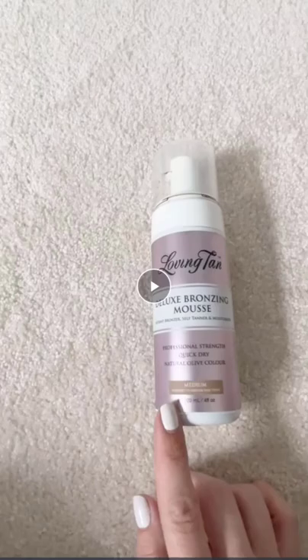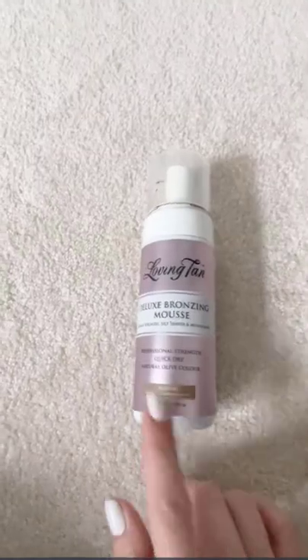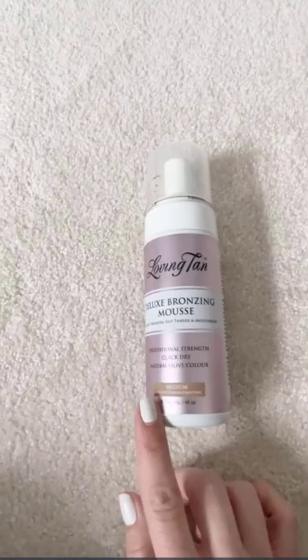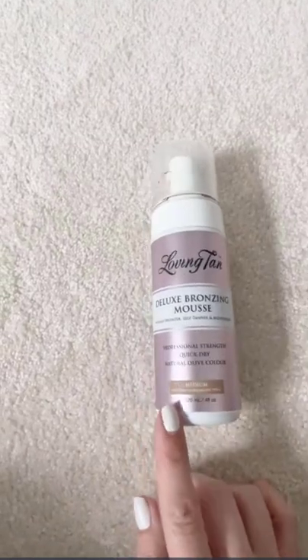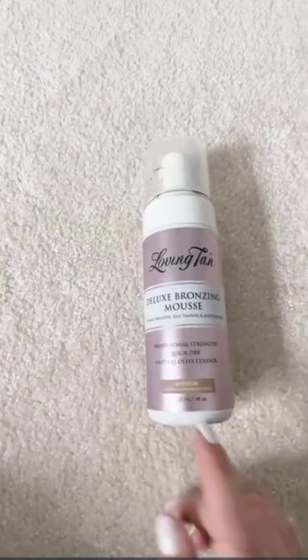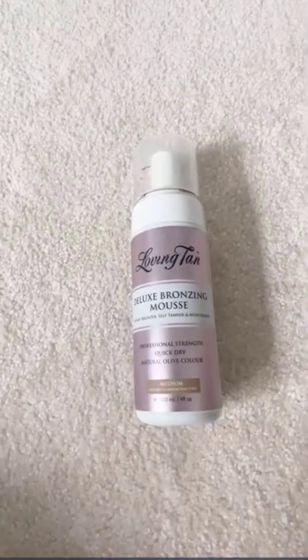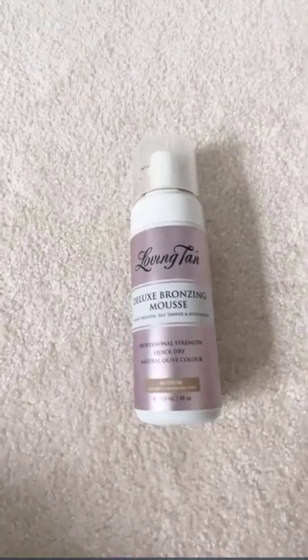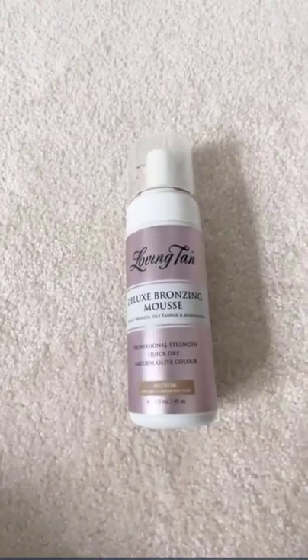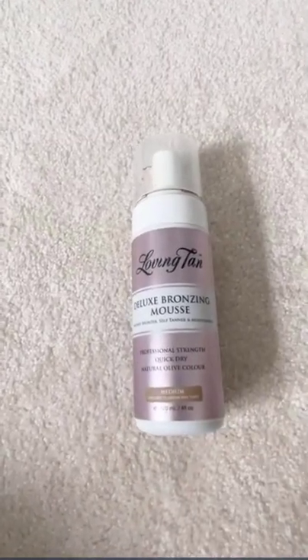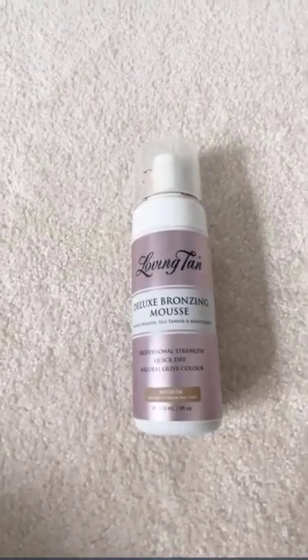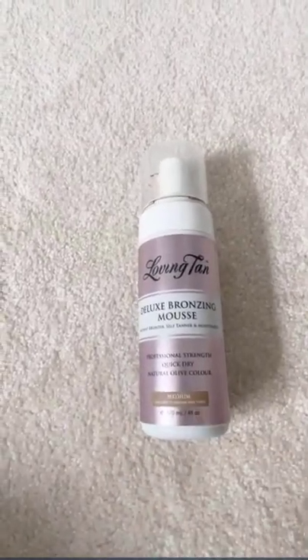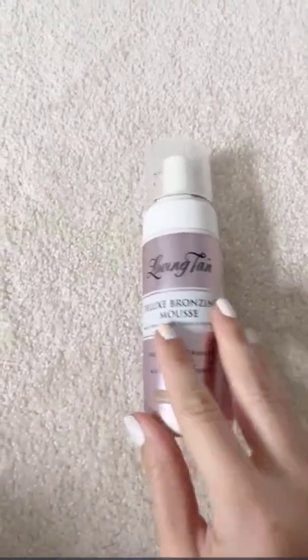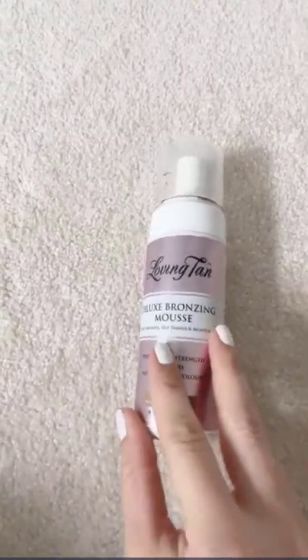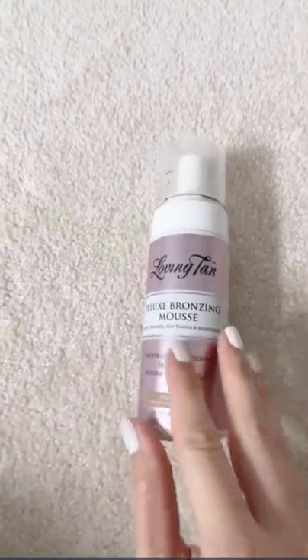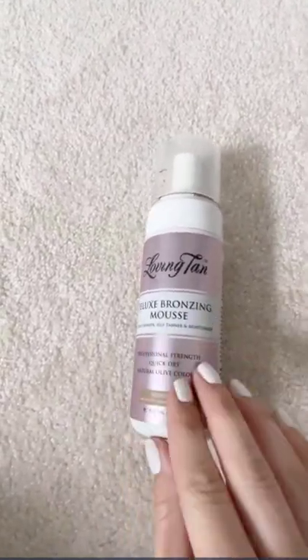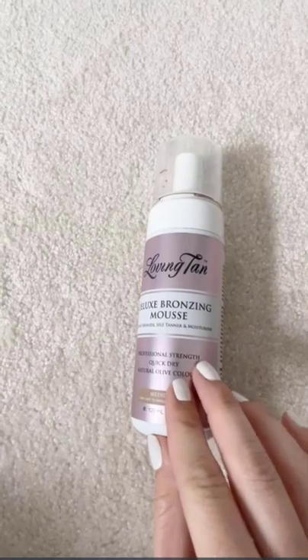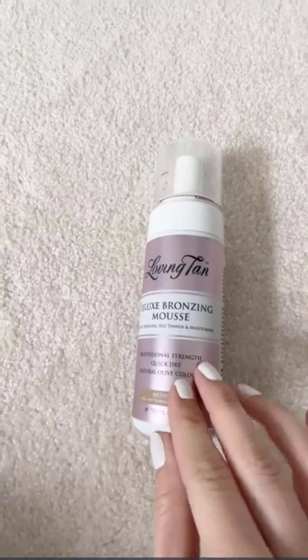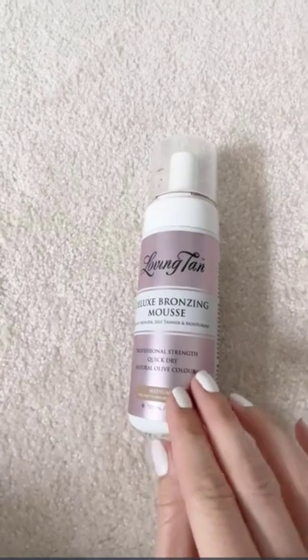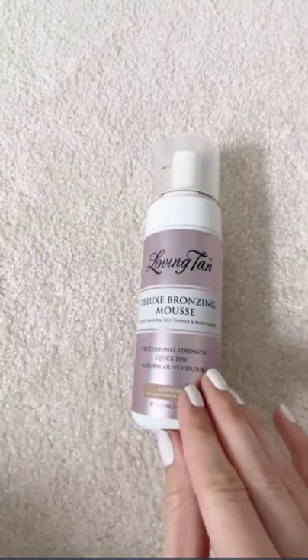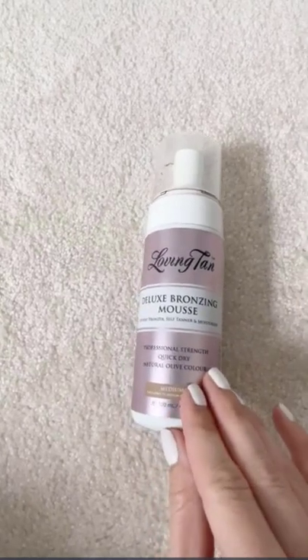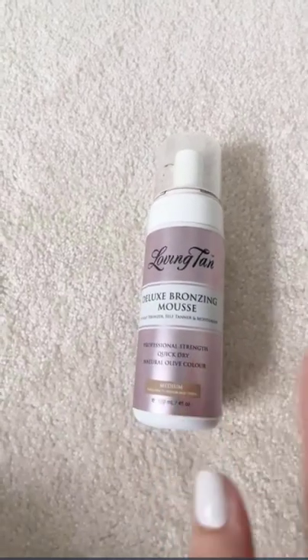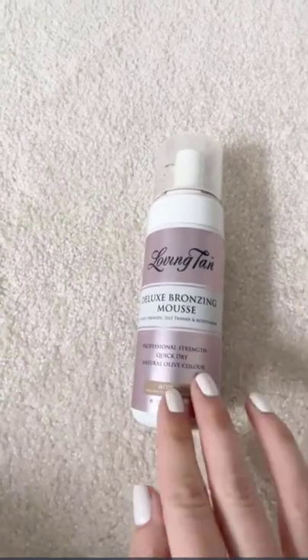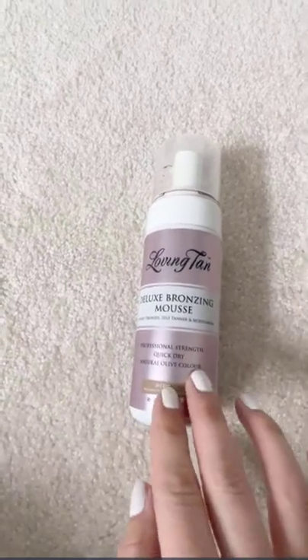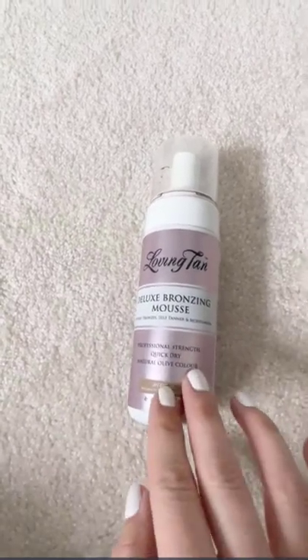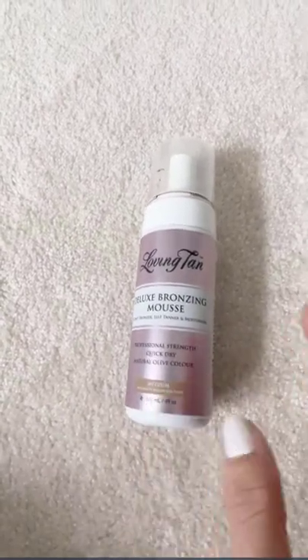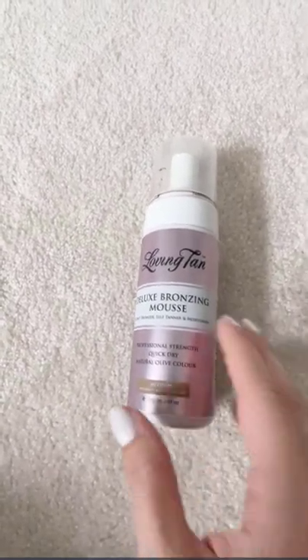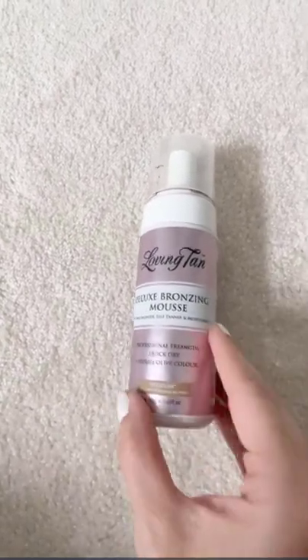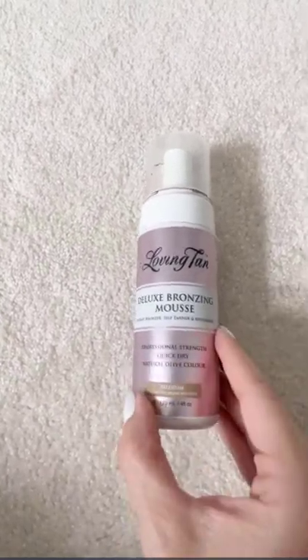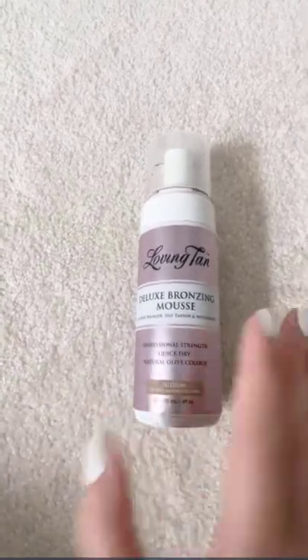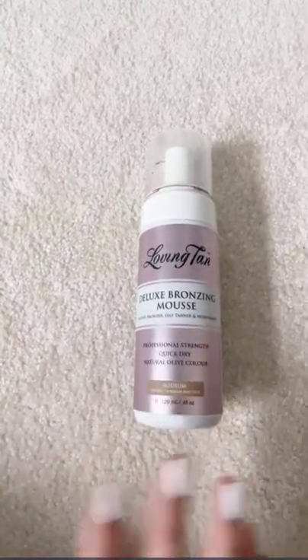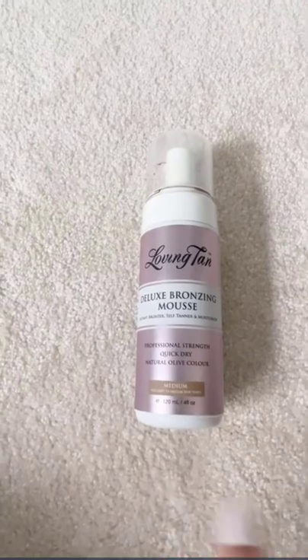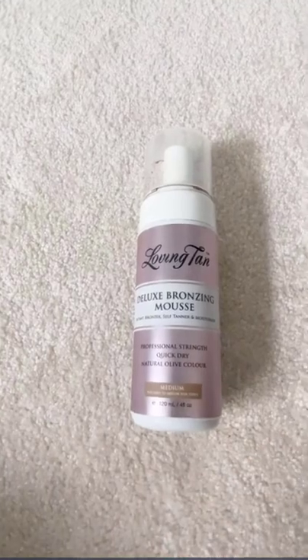I use this Loving Tan when I need a really quick tan. It develops in about two to three hours and then you can shower off. I don't look orange. It works really good on my face and the rest of my body.